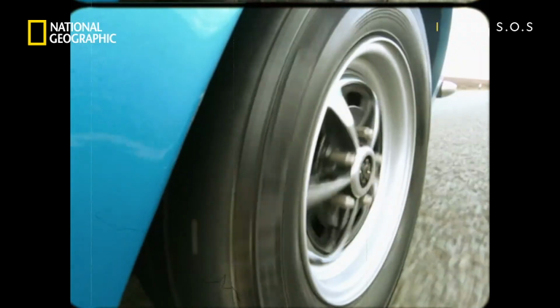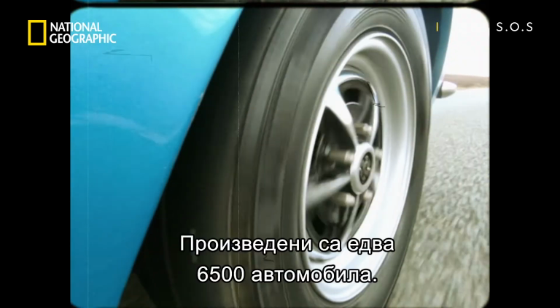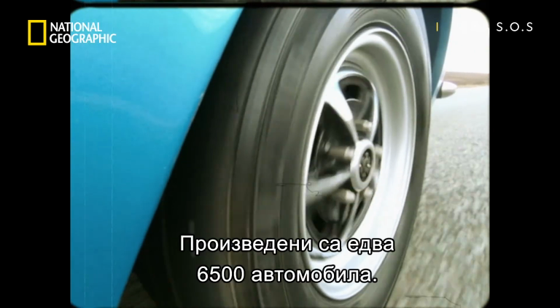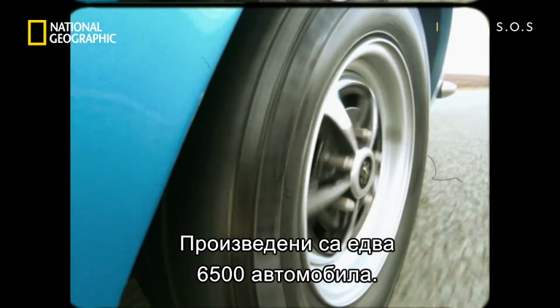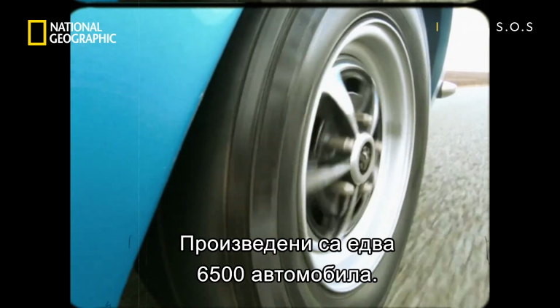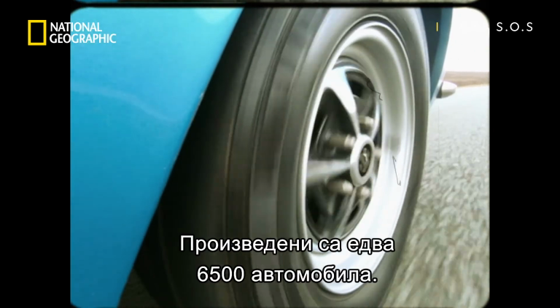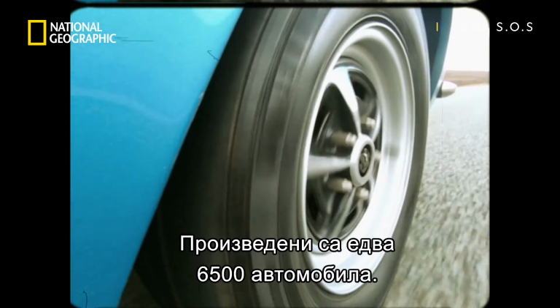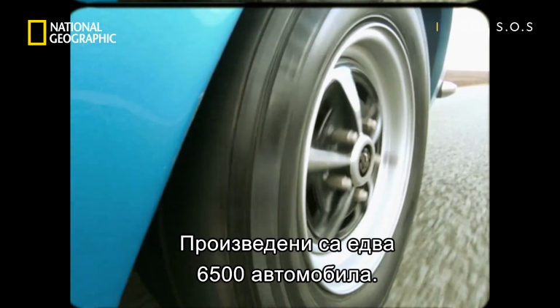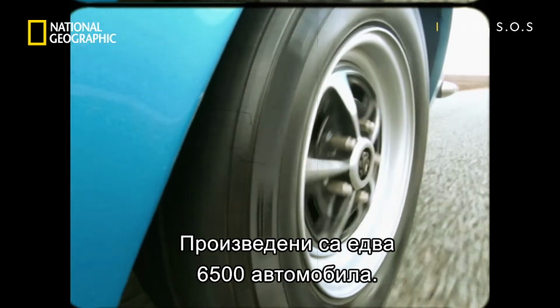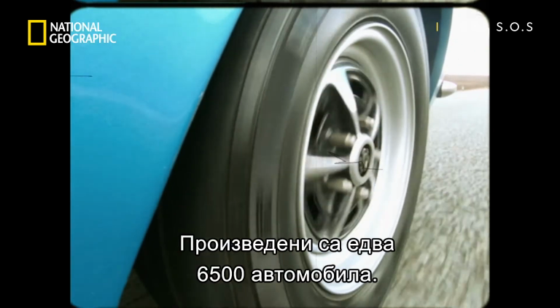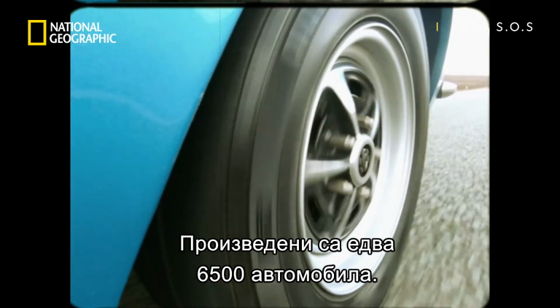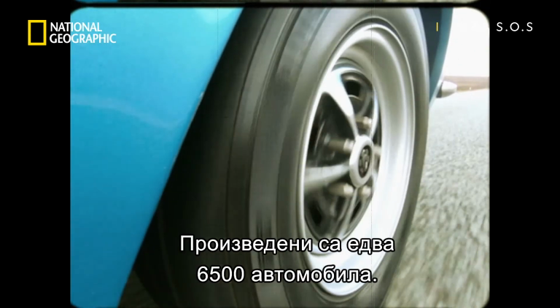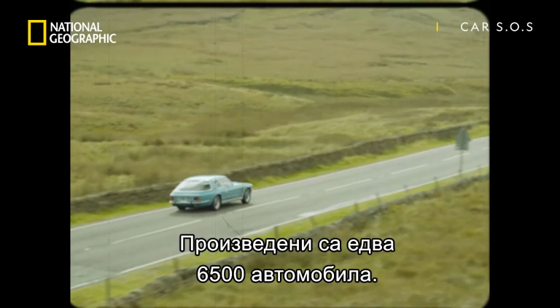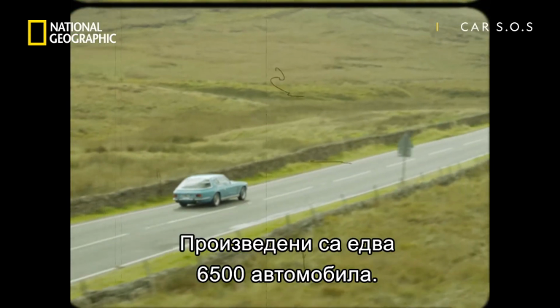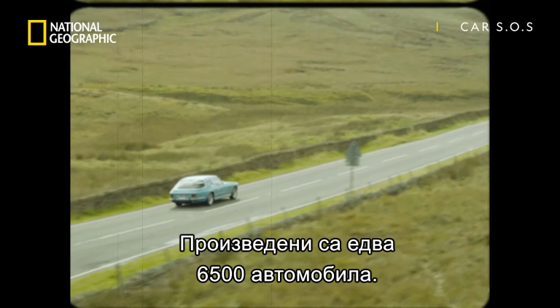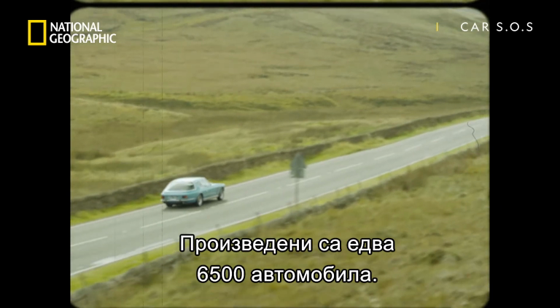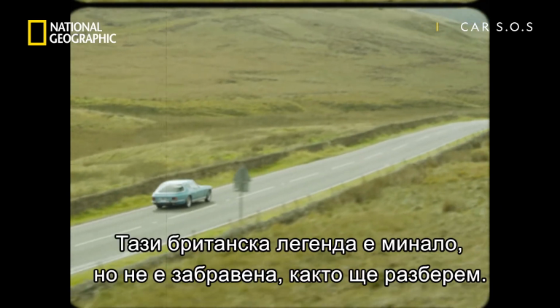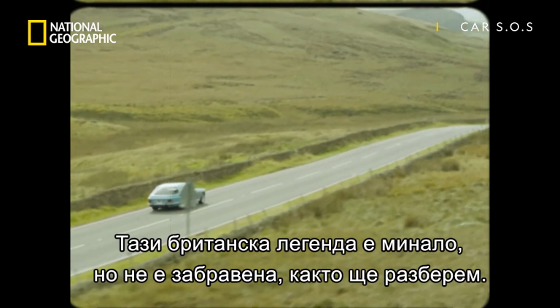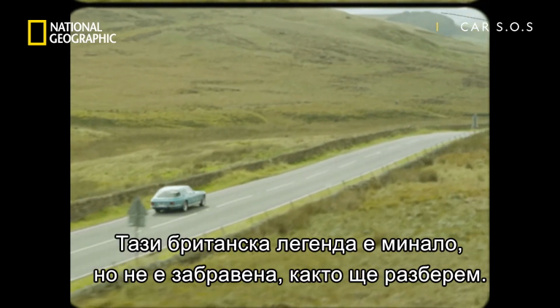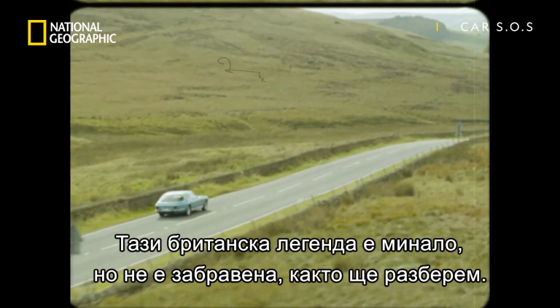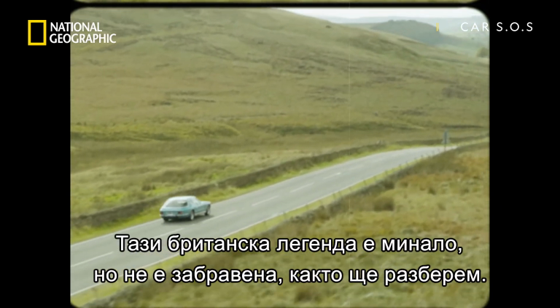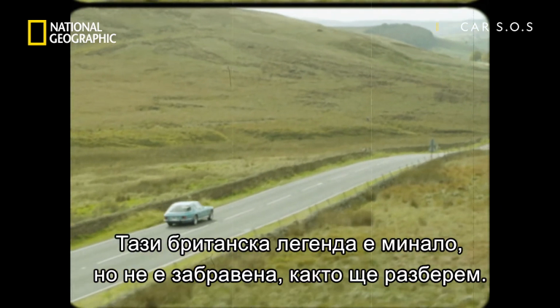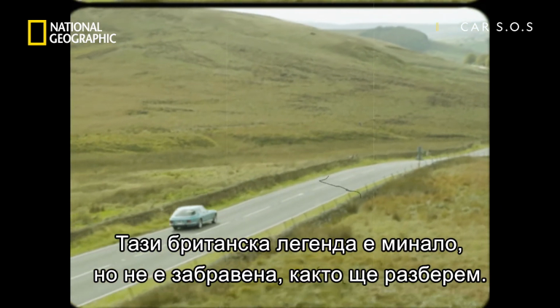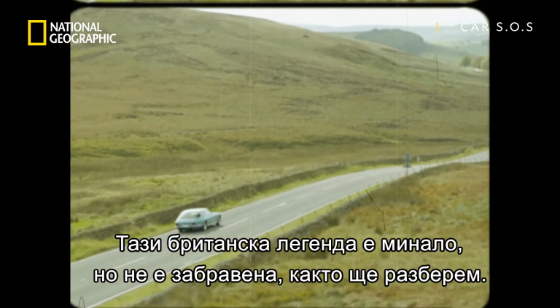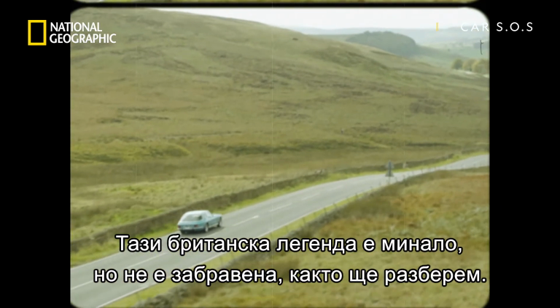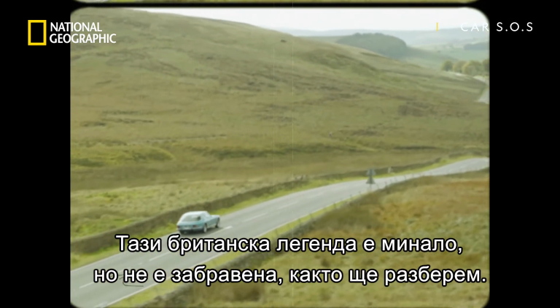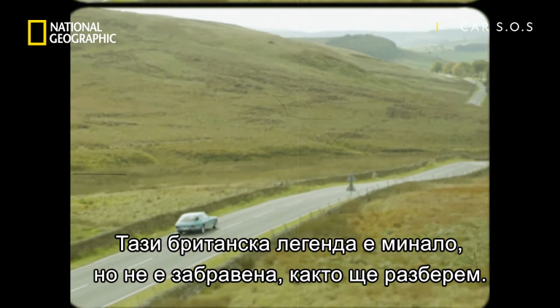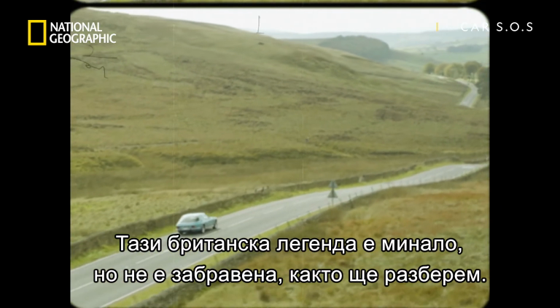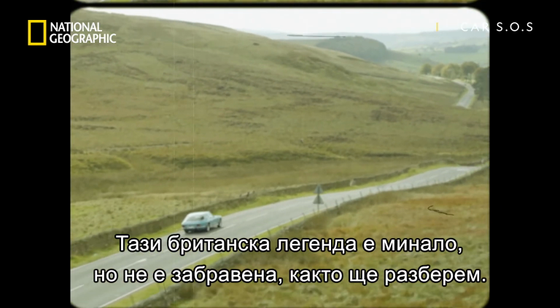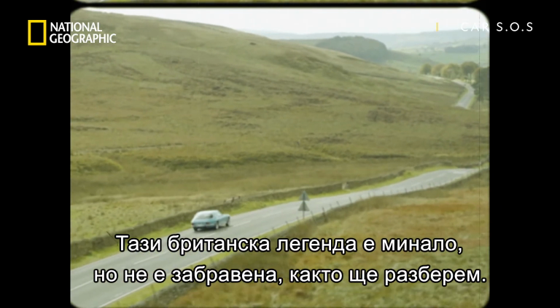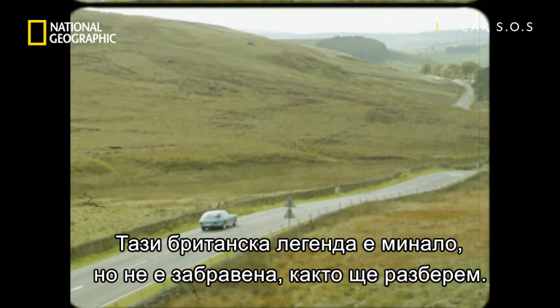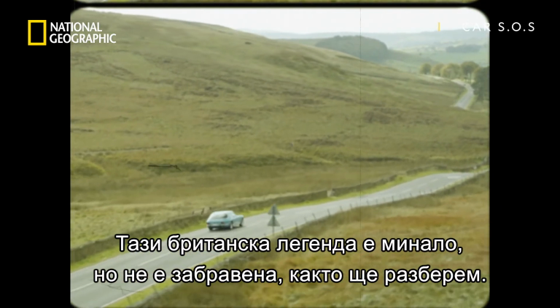In the end, only about 6,500 Interceptors were ever made. A British legend gone, but not forgotten, as the boys are about to find out.